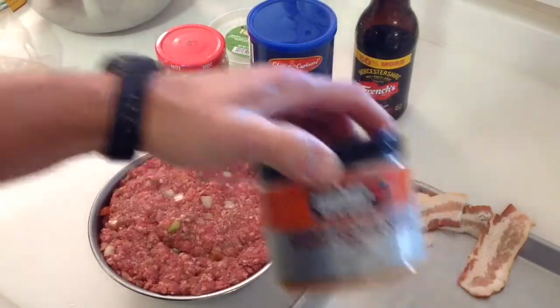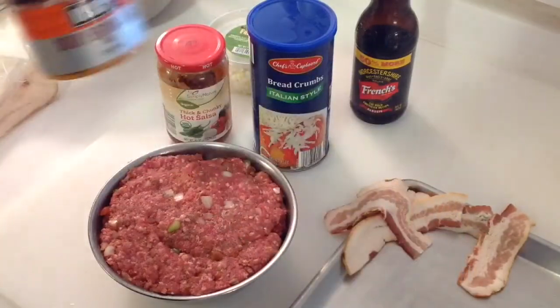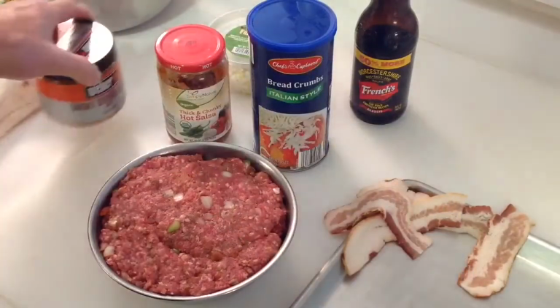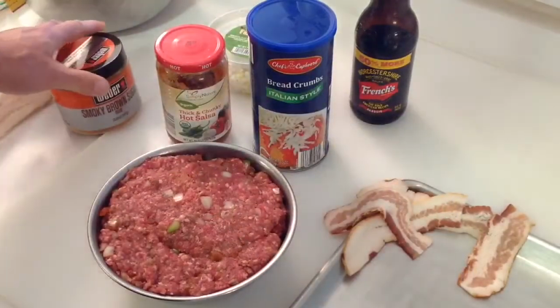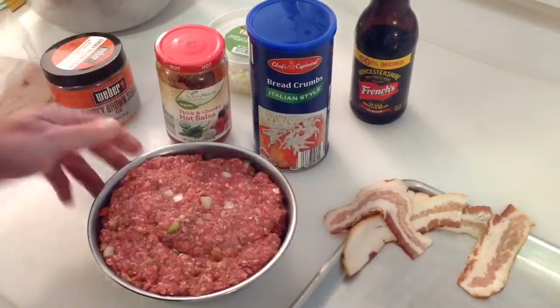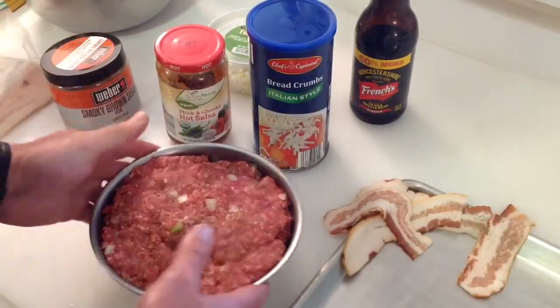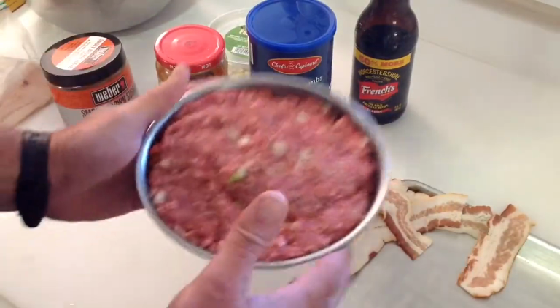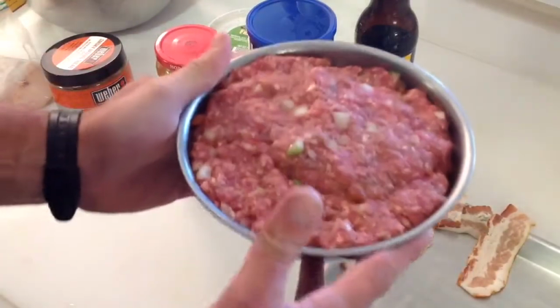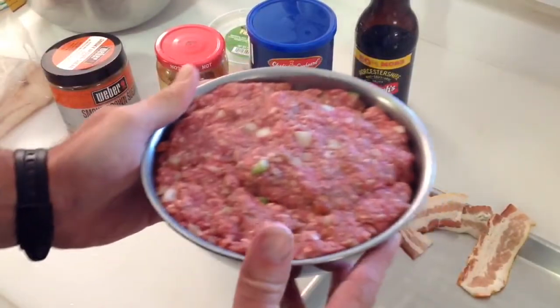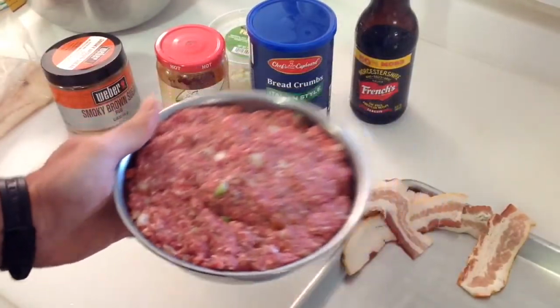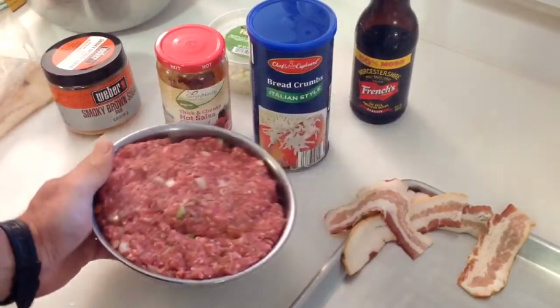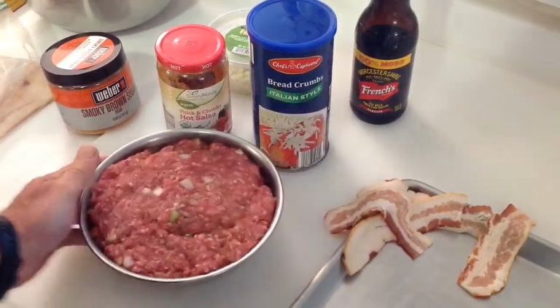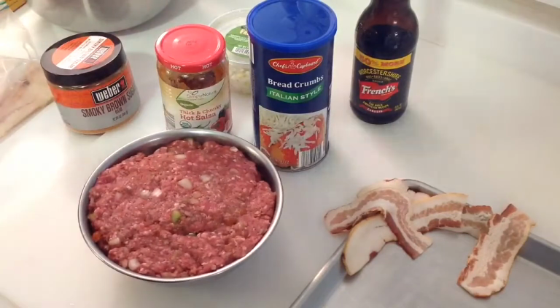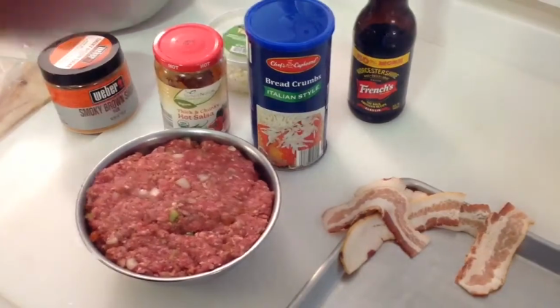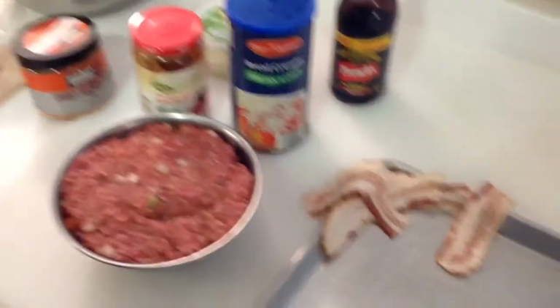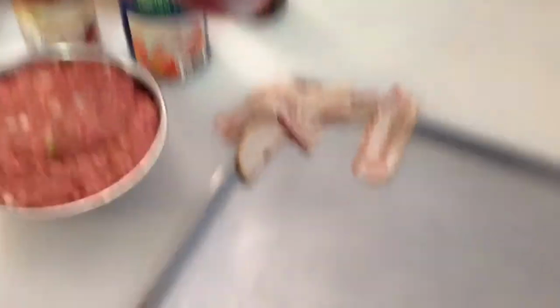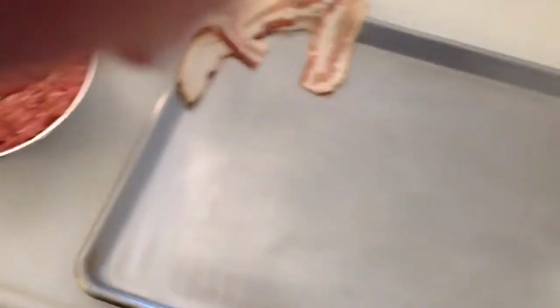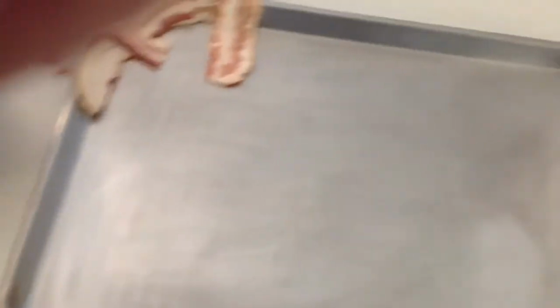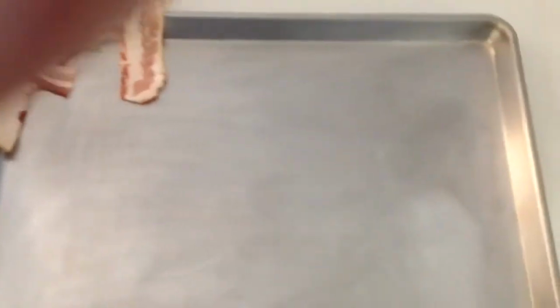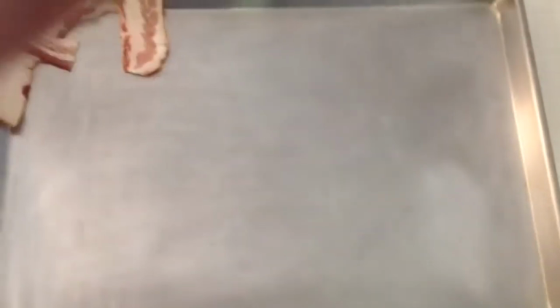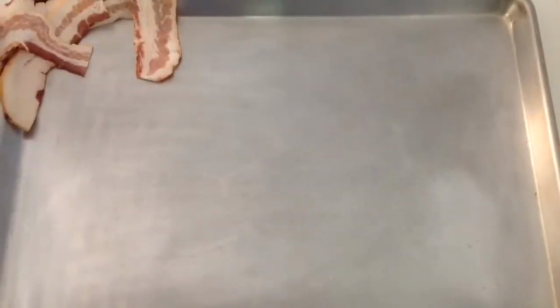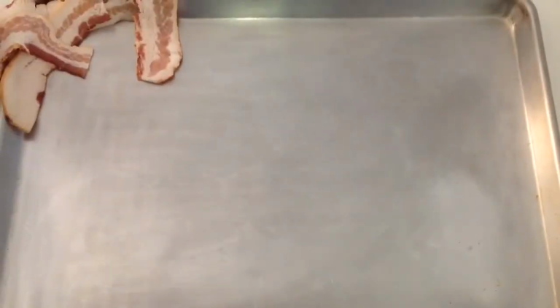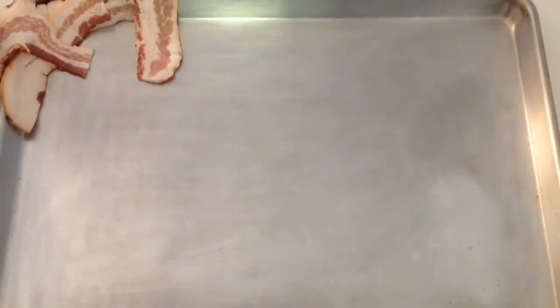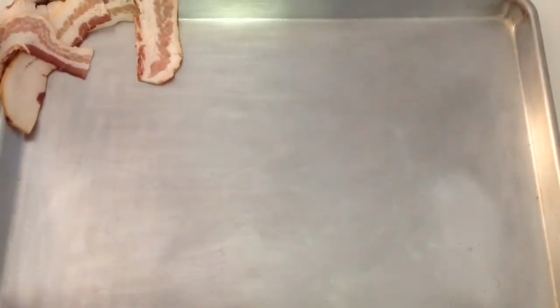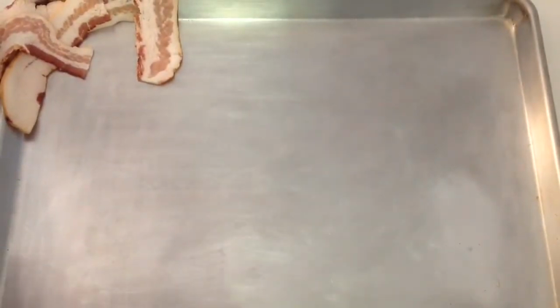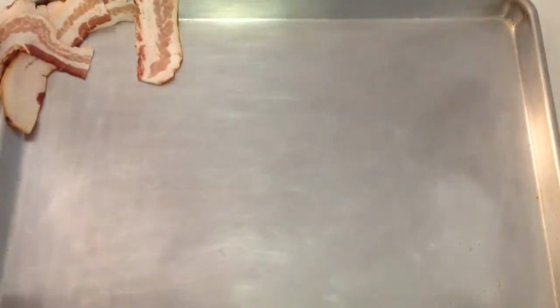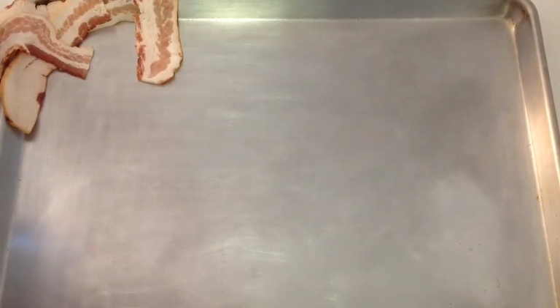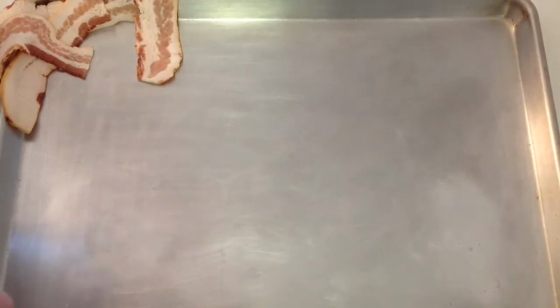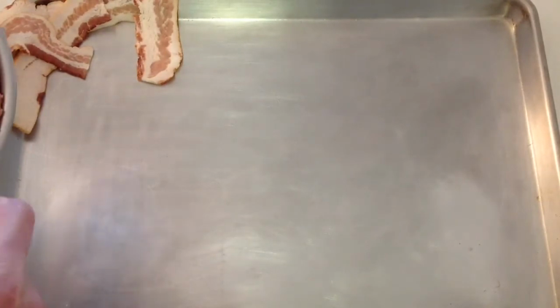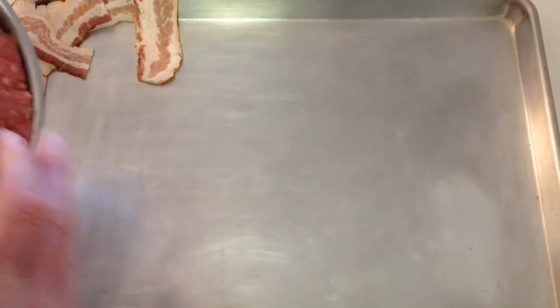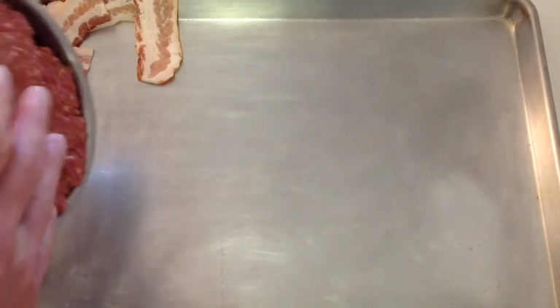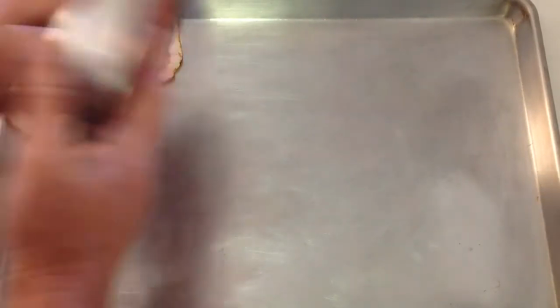Now folks, this Weber Smoky Brown Sugar Rub is nice stuff, but you've got to be really careful because it's strong — the smoke smell is very strong in this stuff. What I do is pack it into a bowl and then transfer it onto a cookie sheet, which I'll then transfer onto the grill.